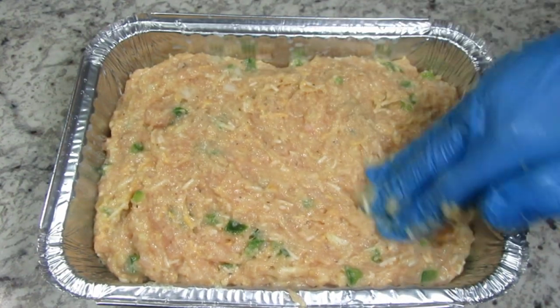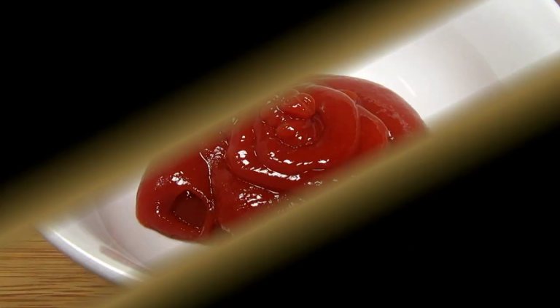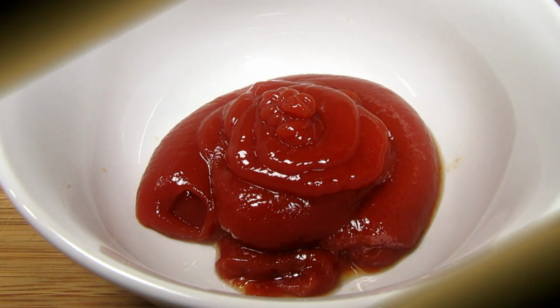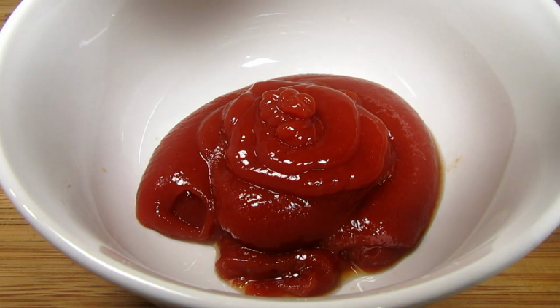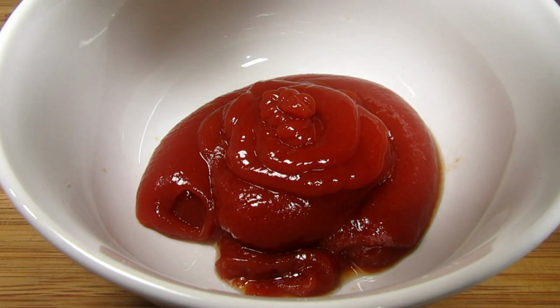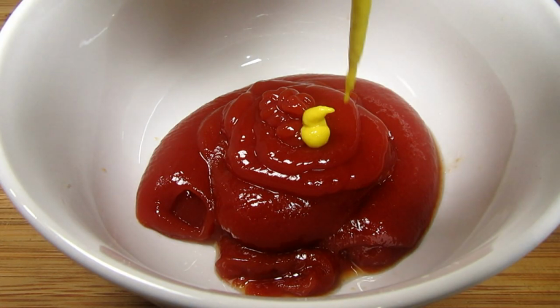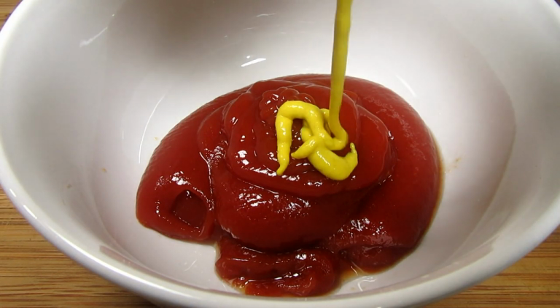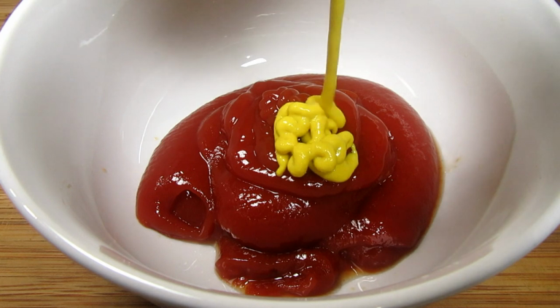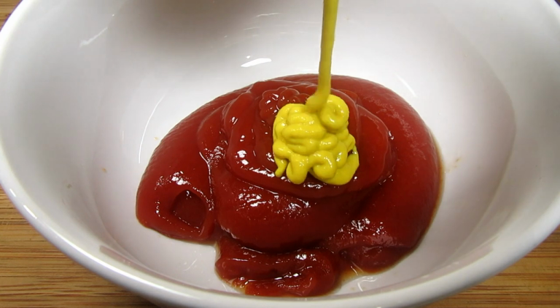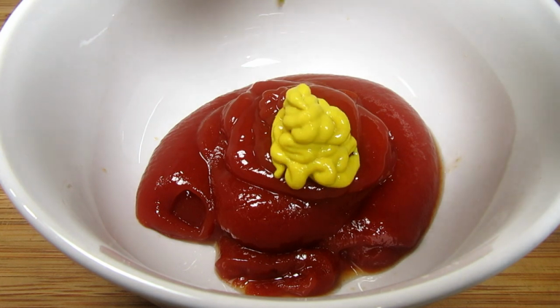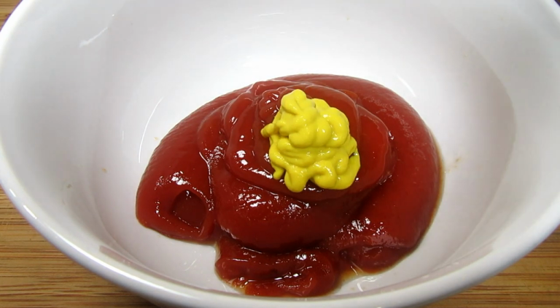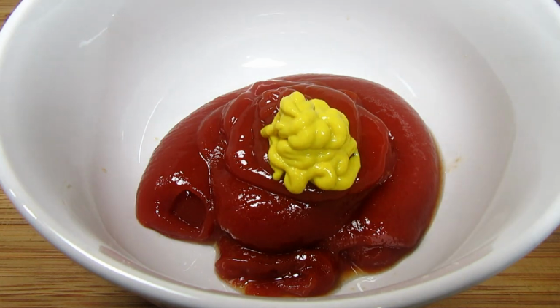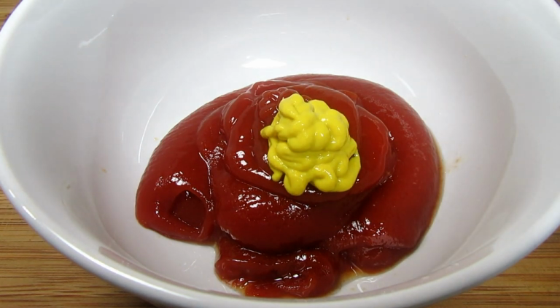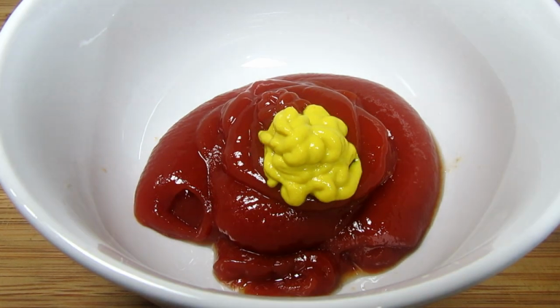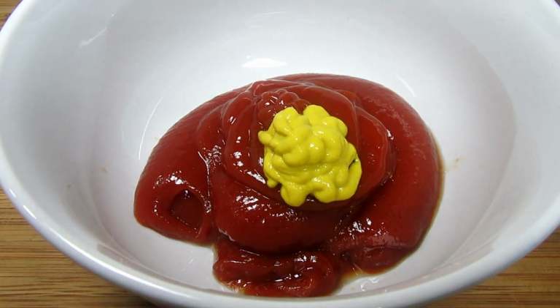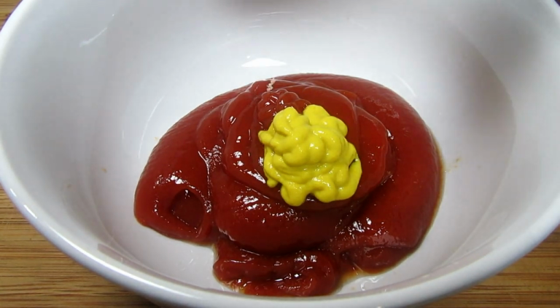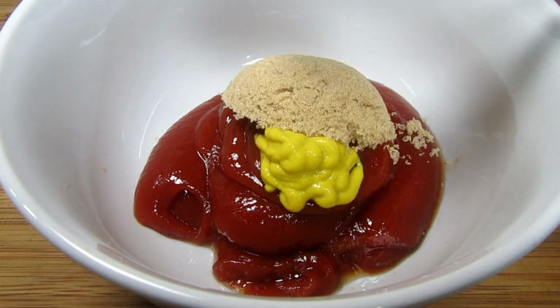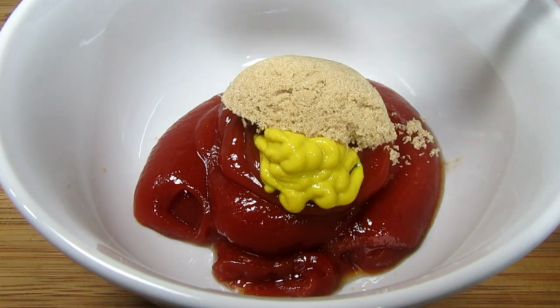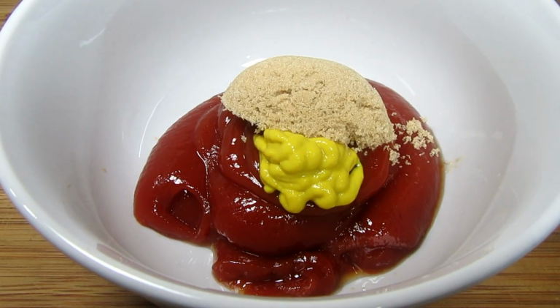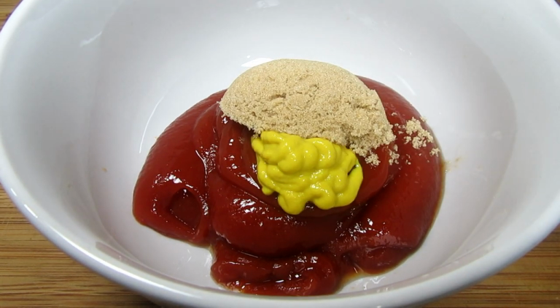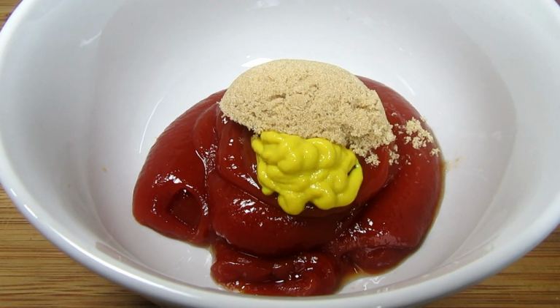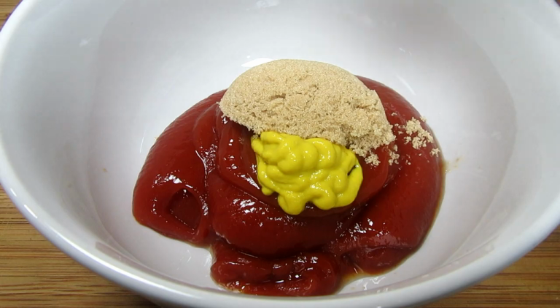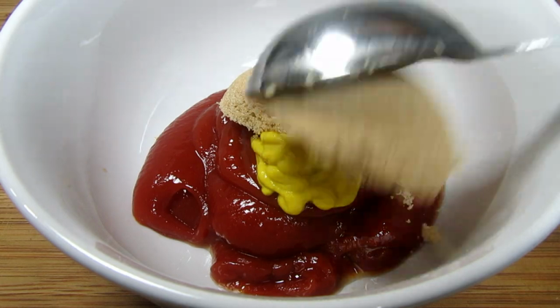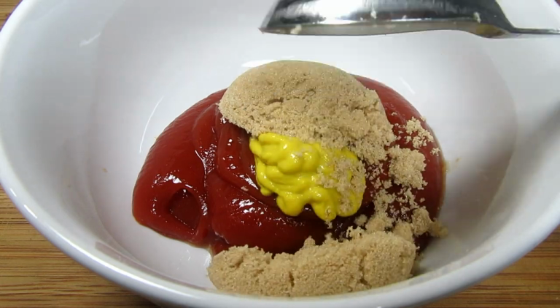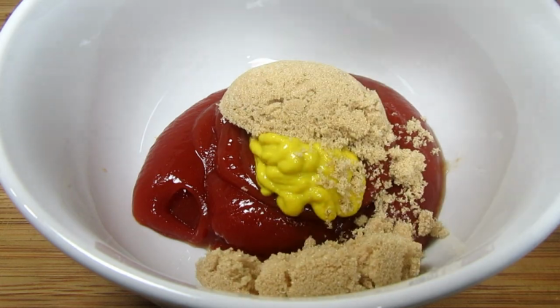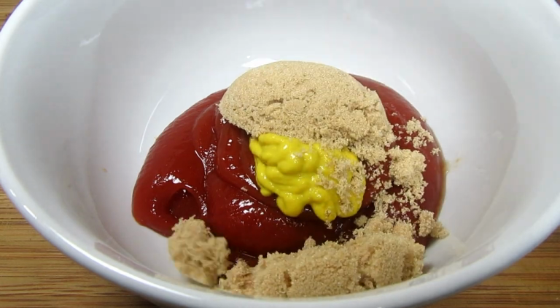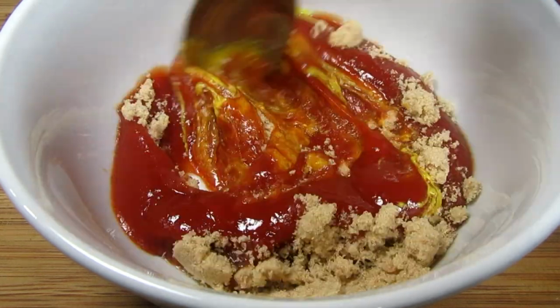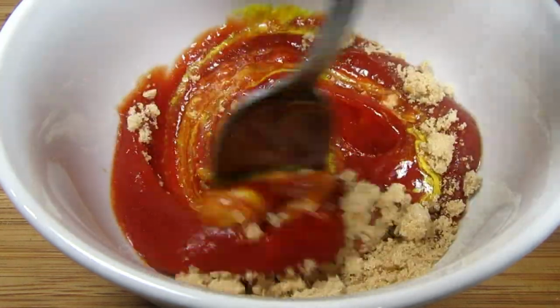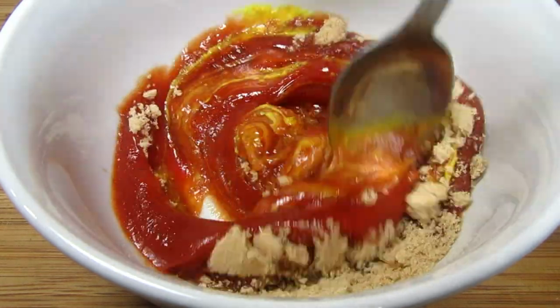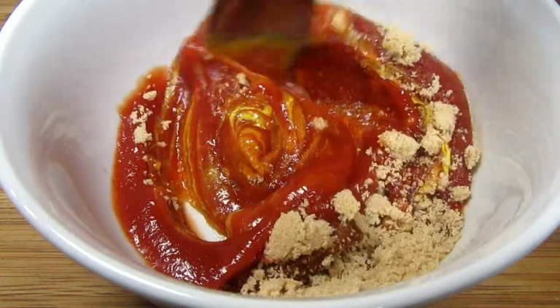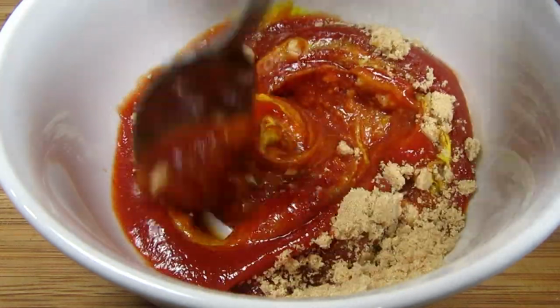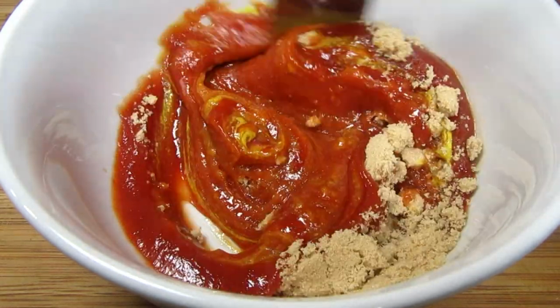In the meantime I'm making the ketchup topping. I have three quarters of a cup of ketchup and I'm adding in one teaspoon of mustard and two tablespoons of brown sugar. Giving that a good stir.